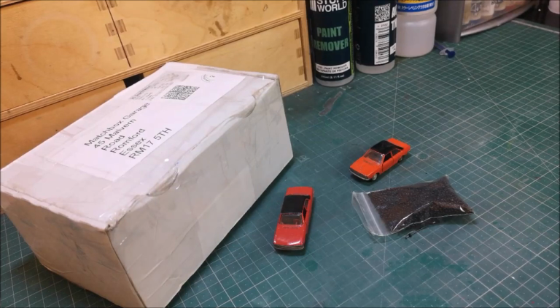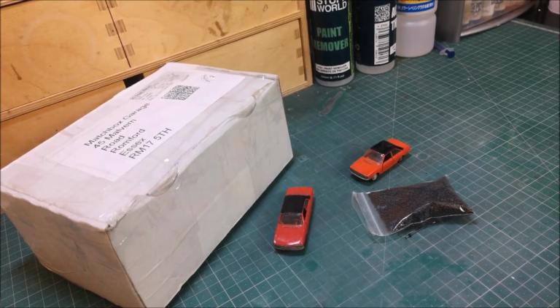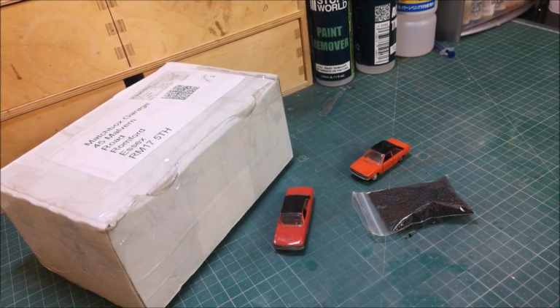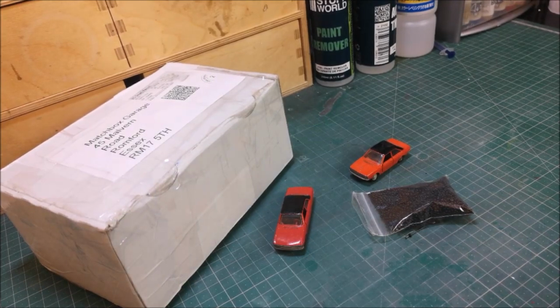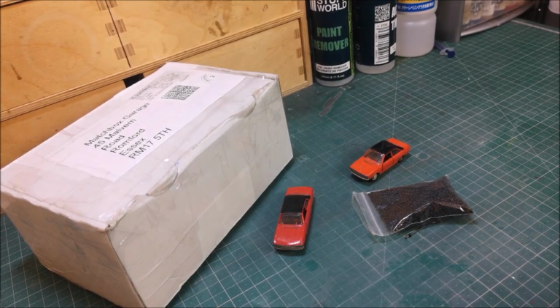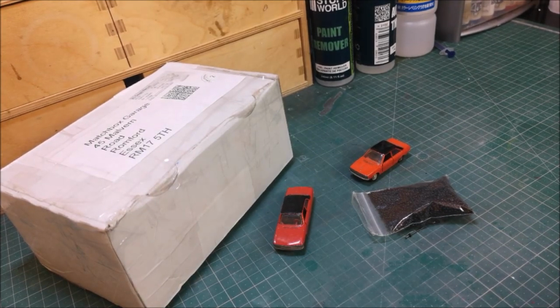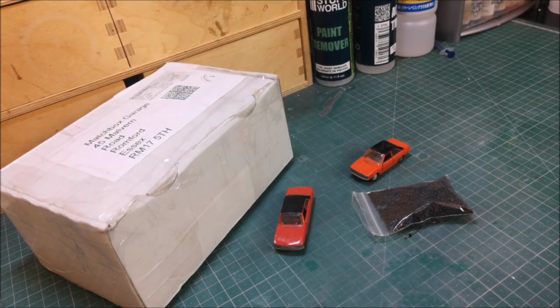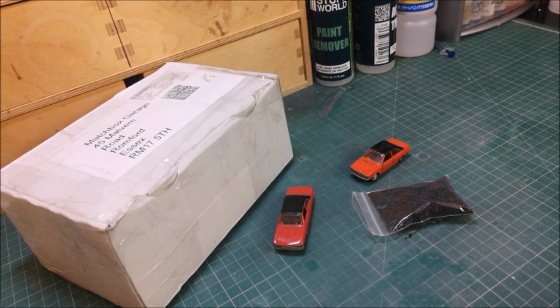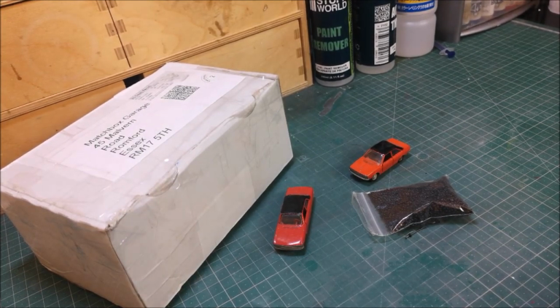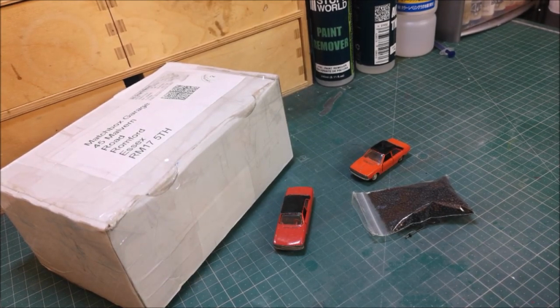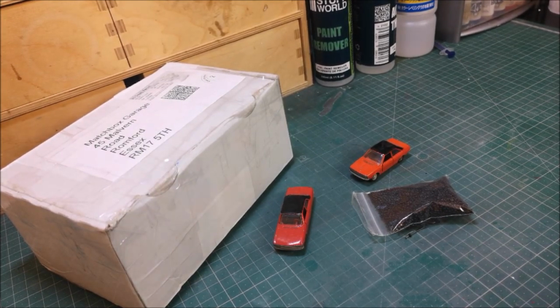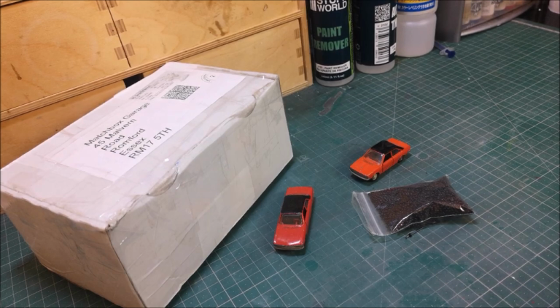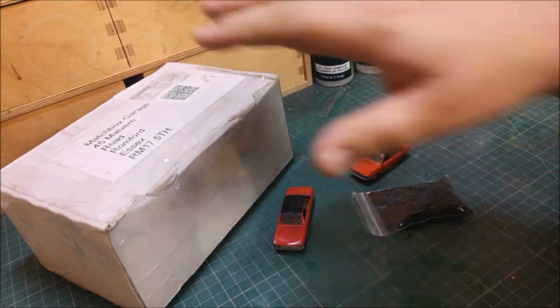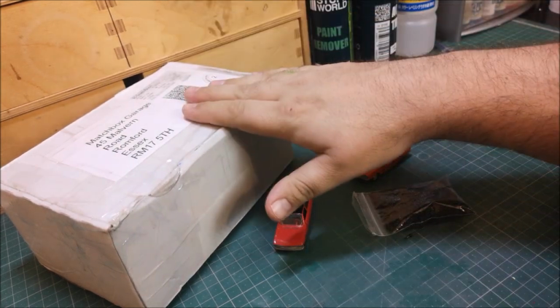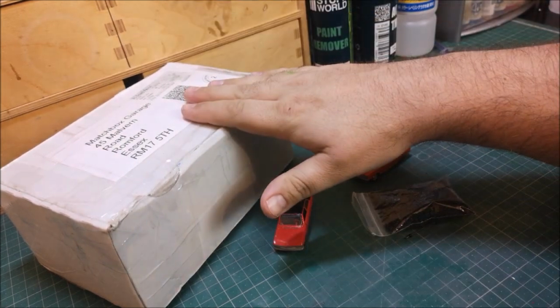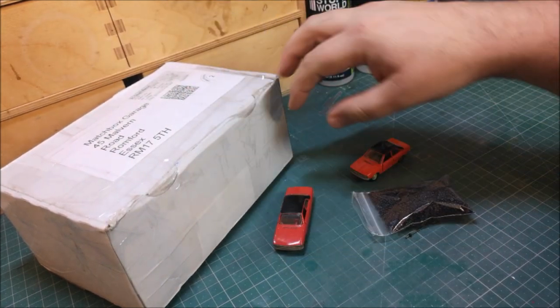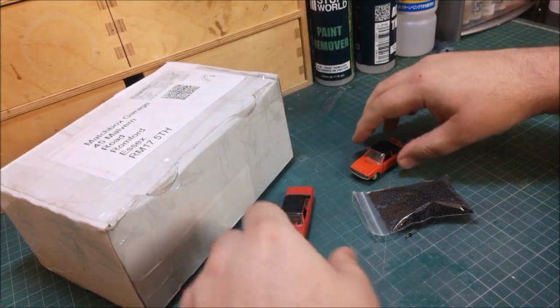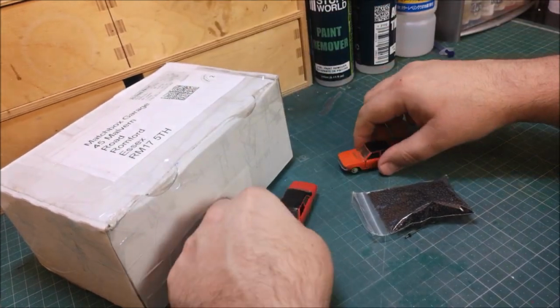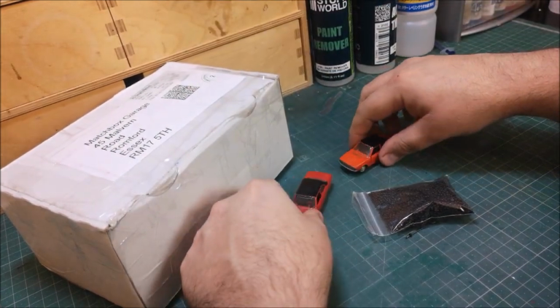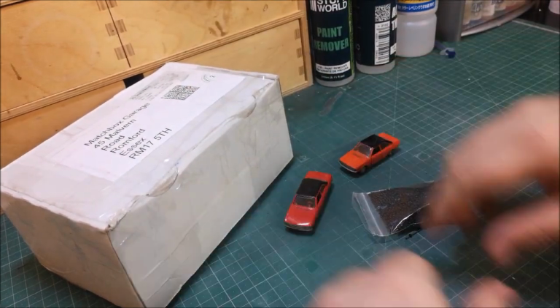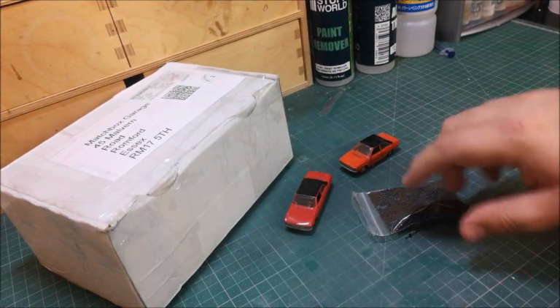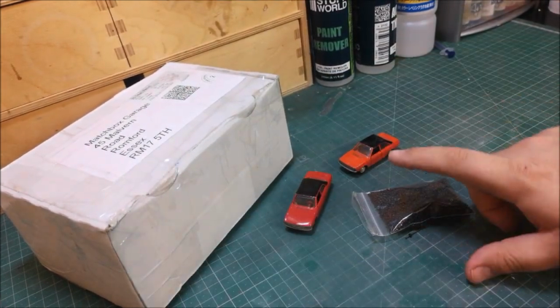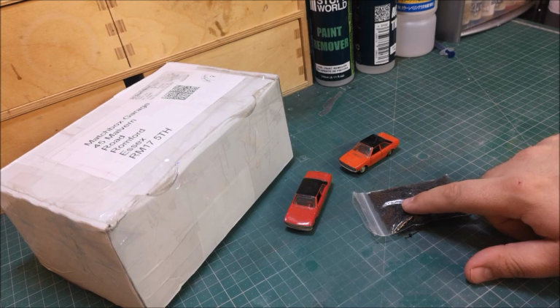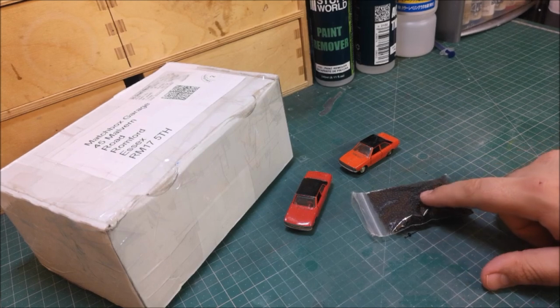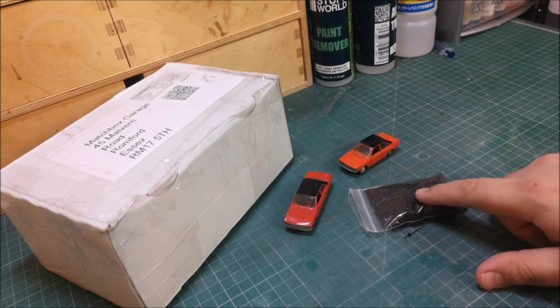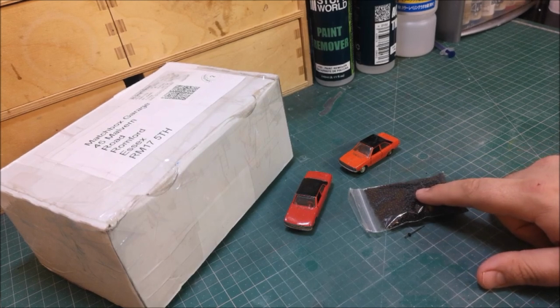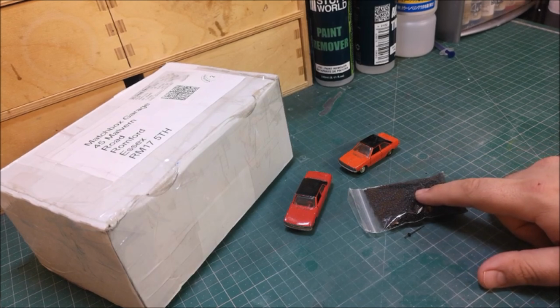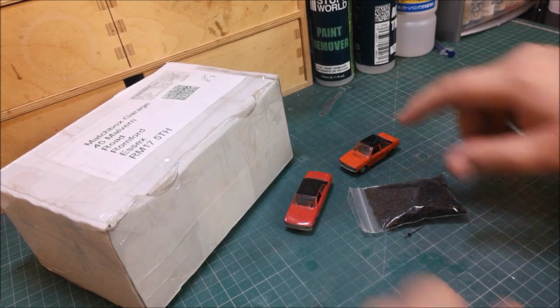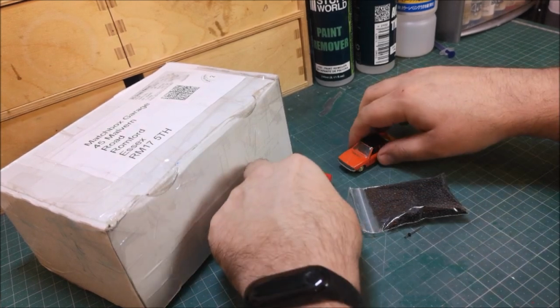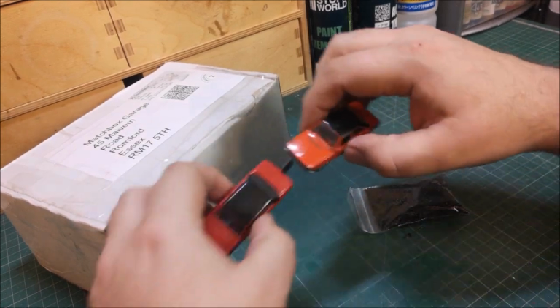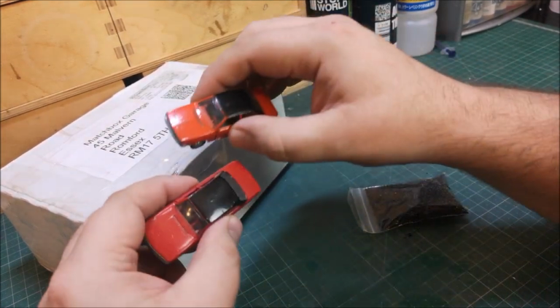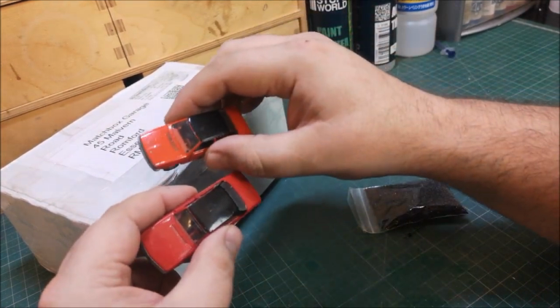Hi guys, welcome back to another Matchbox Garage video. I'm Rob and today we have an unboxing — two little cars and some potential wheel spacers. Let's have a look at these cars first.